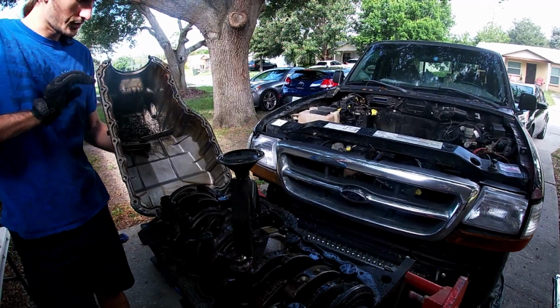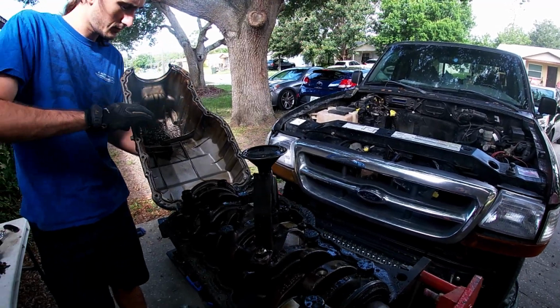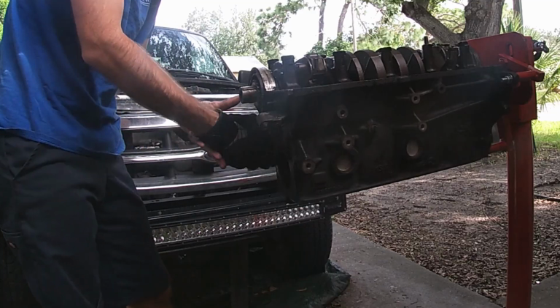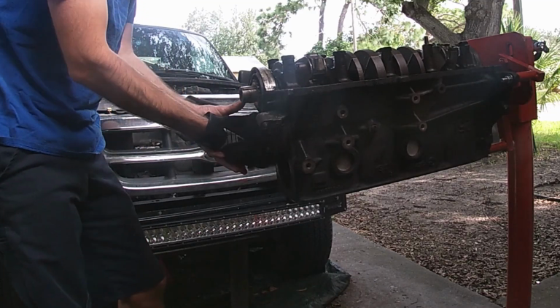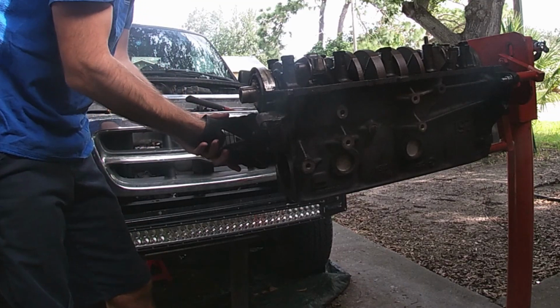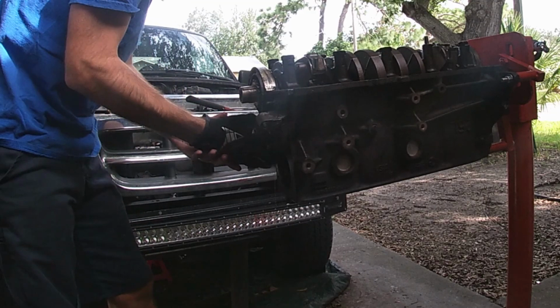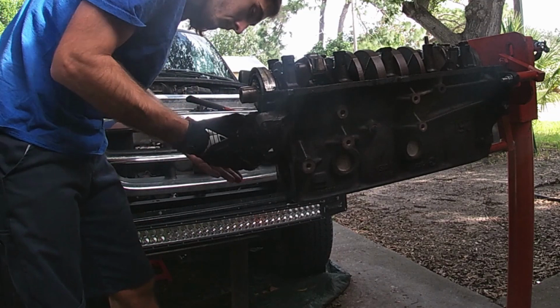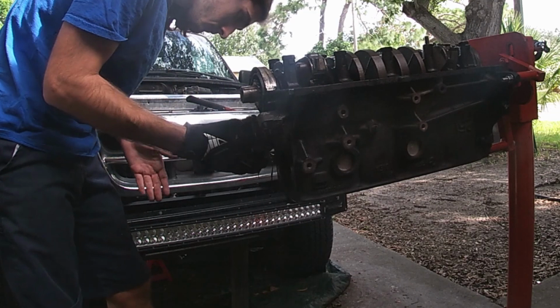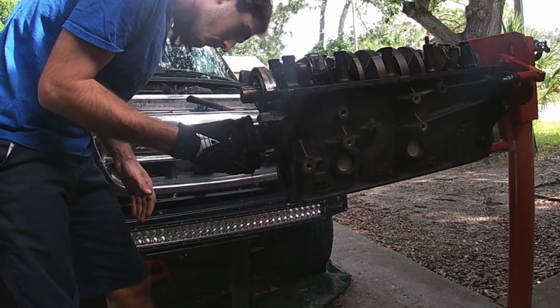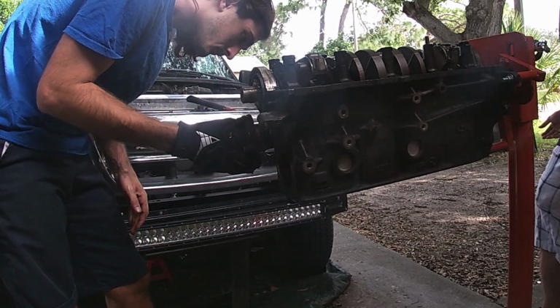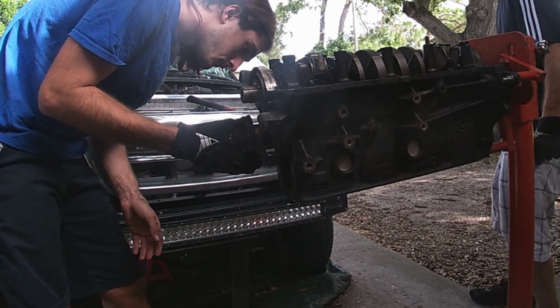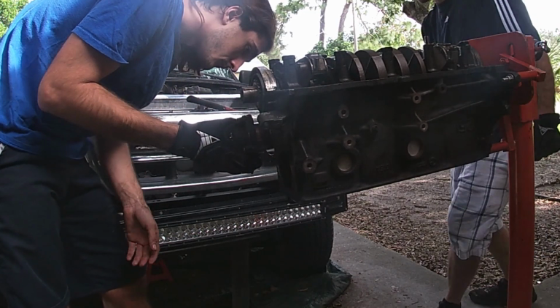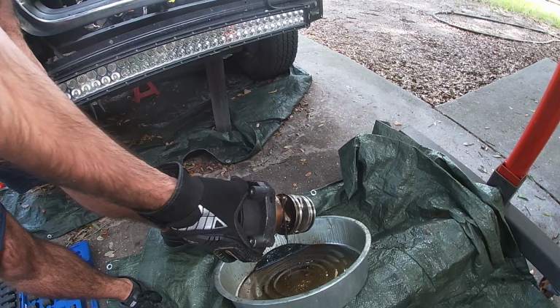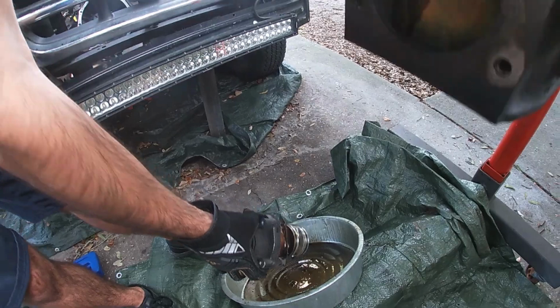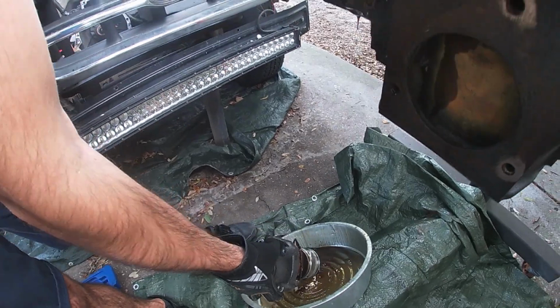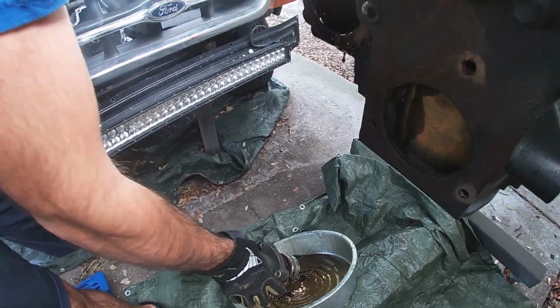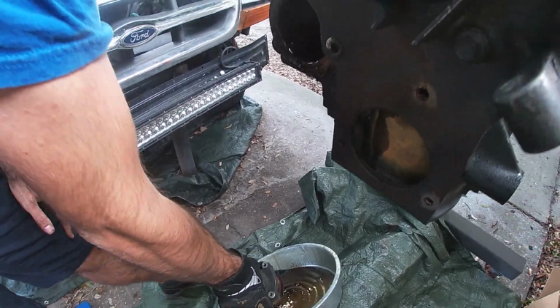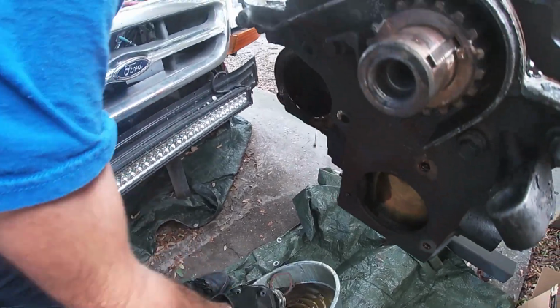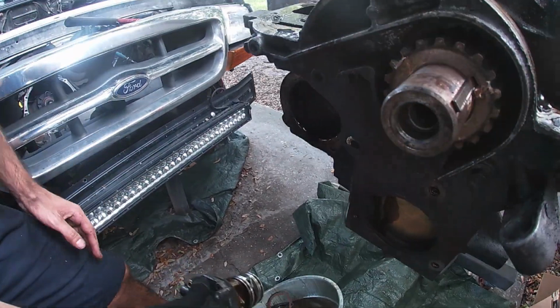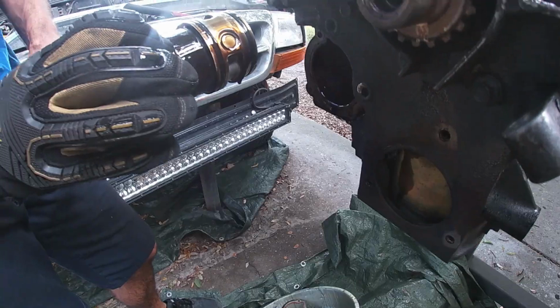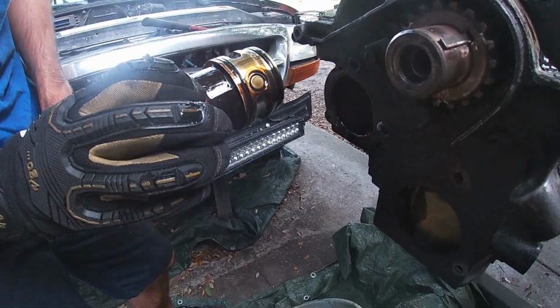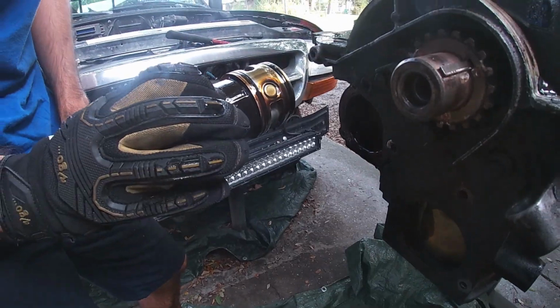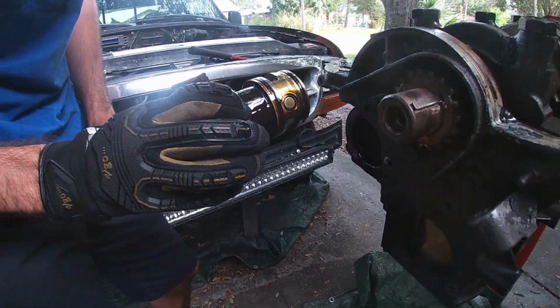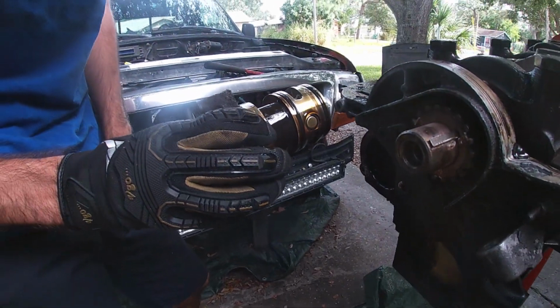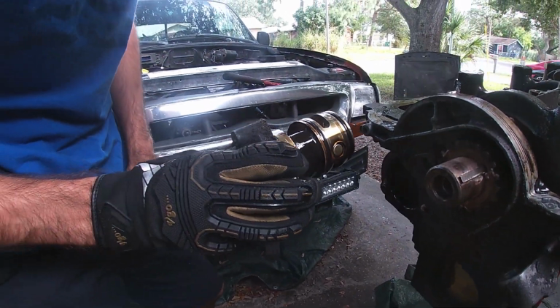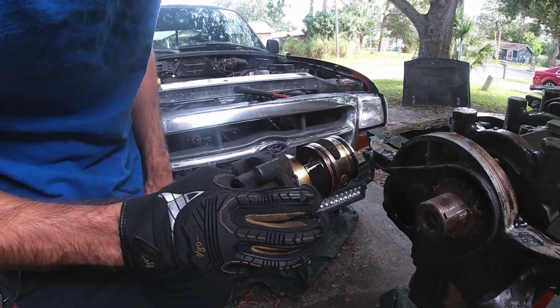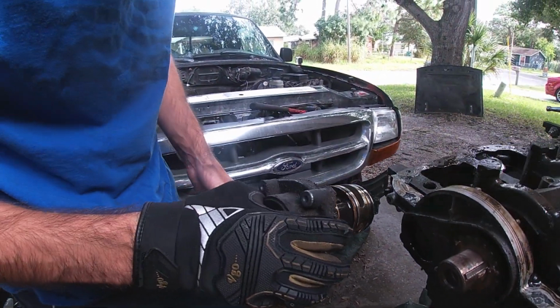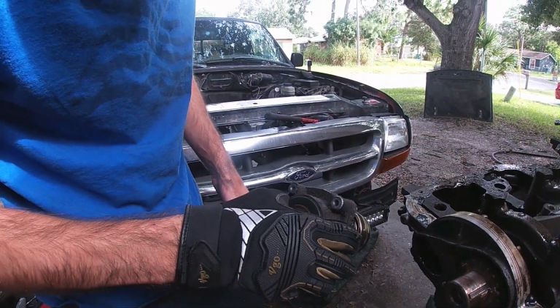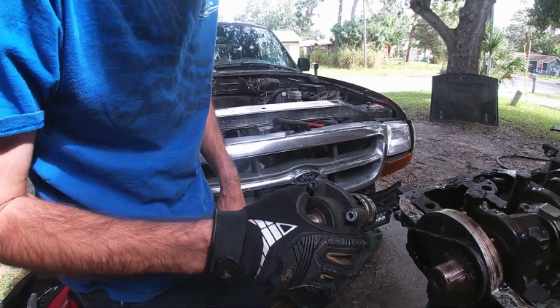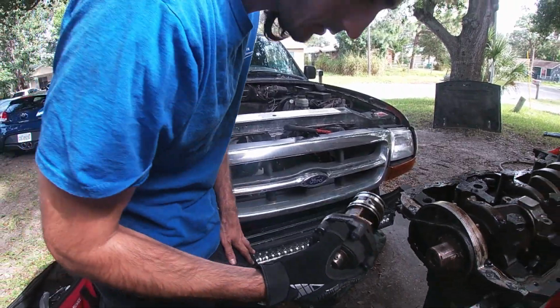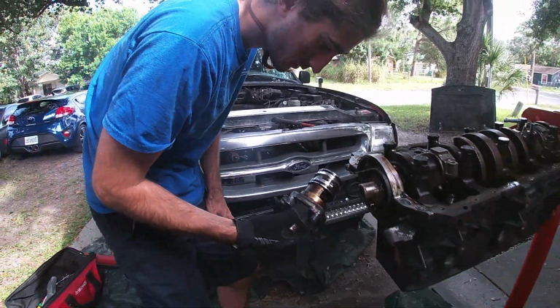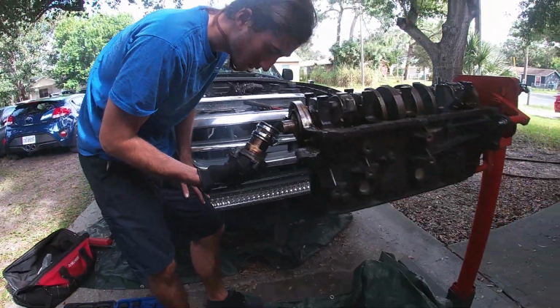There she is. There's our oil pump. It looks a lot different on the inside than you would expect based on how crusty the outside is.